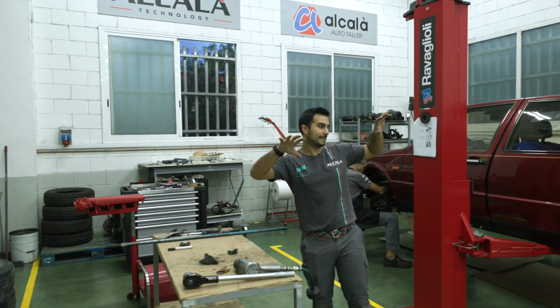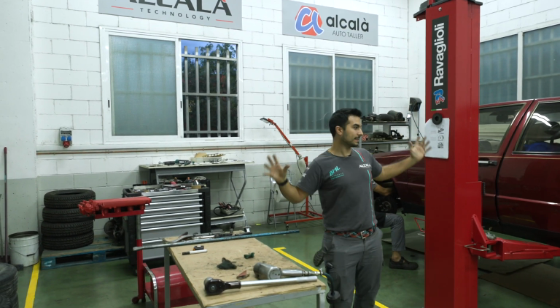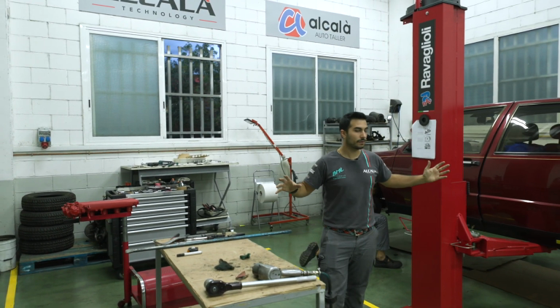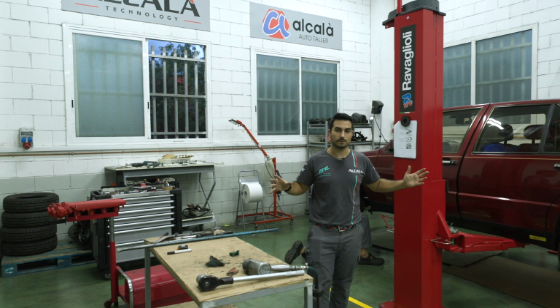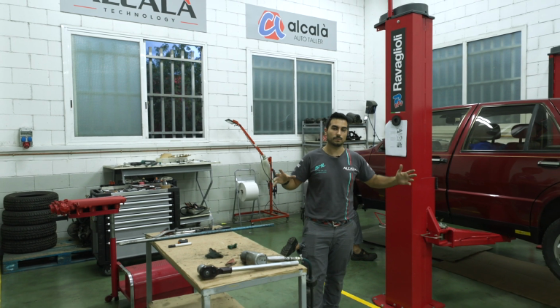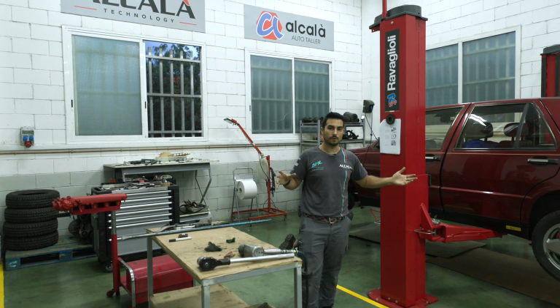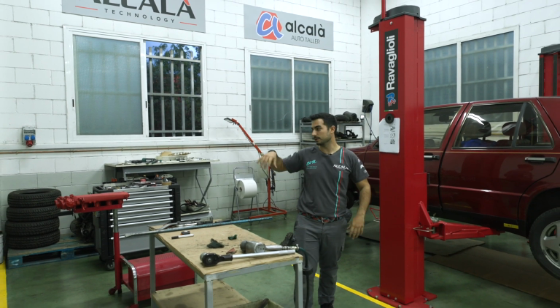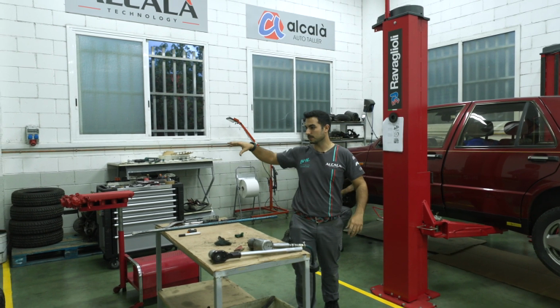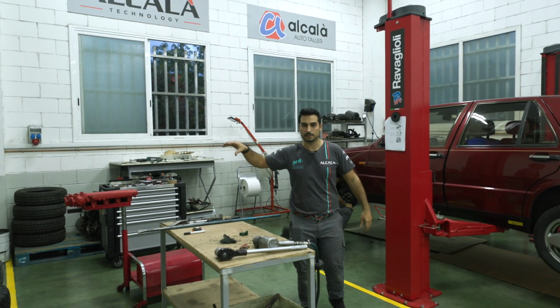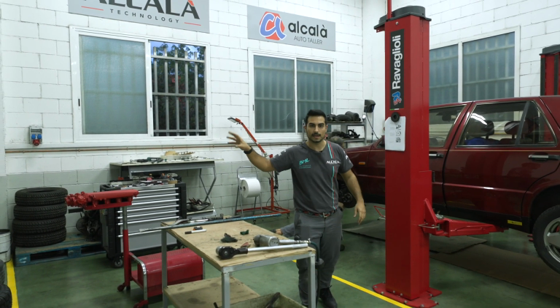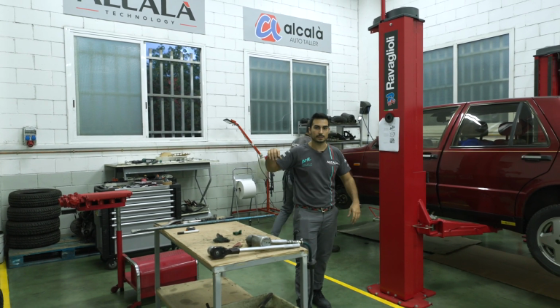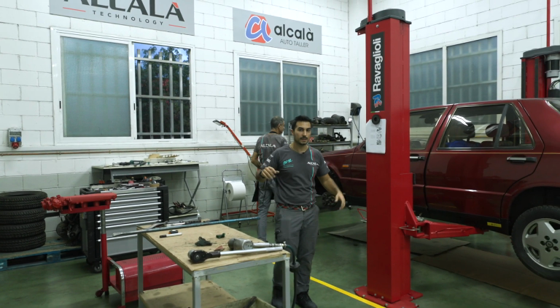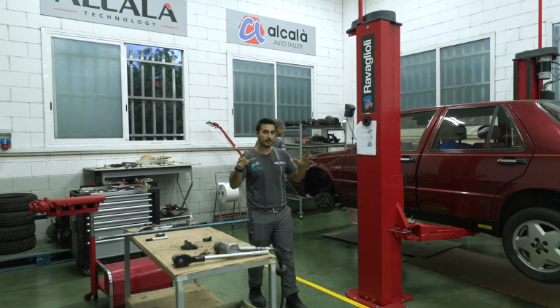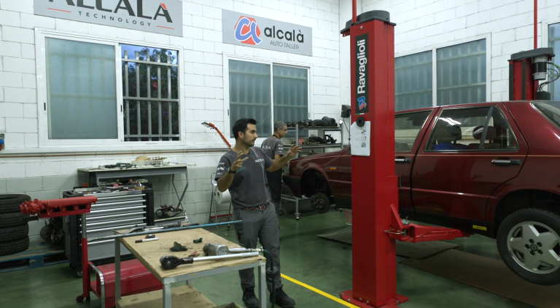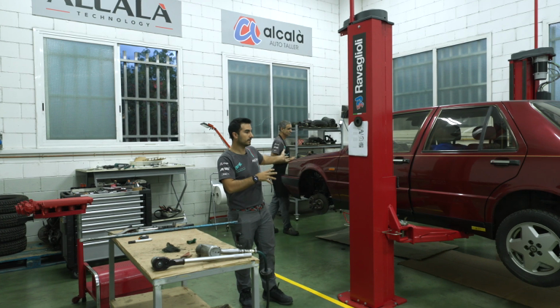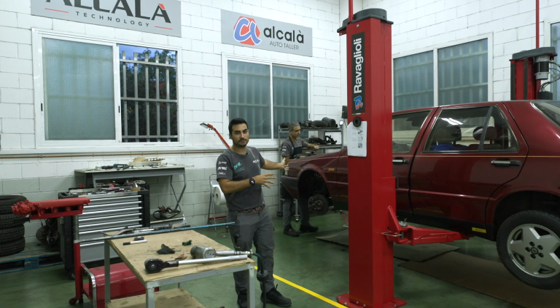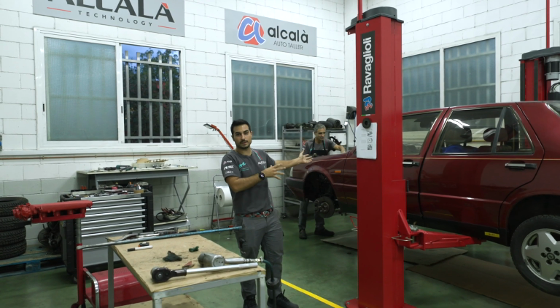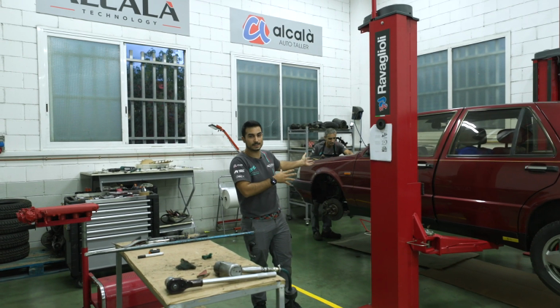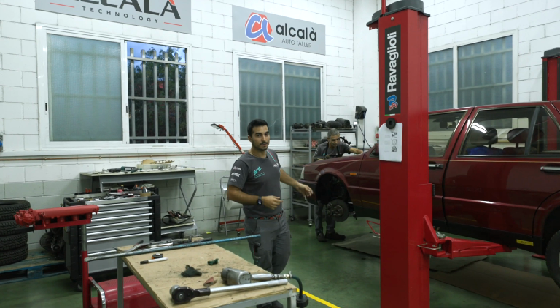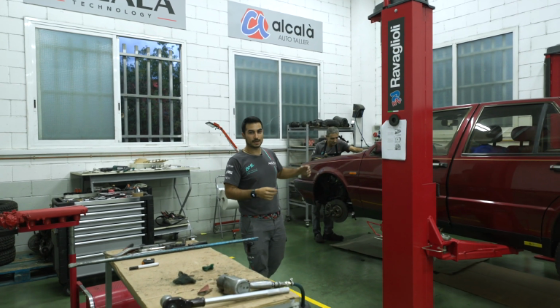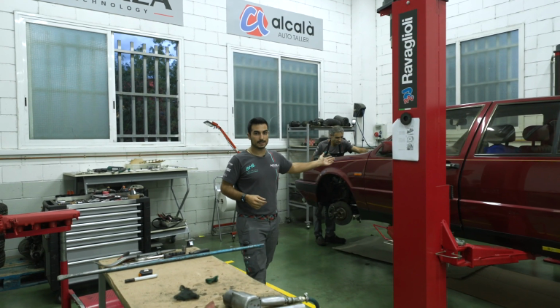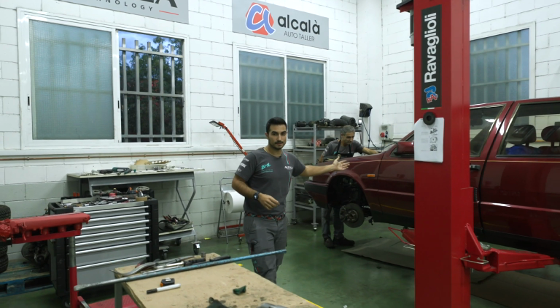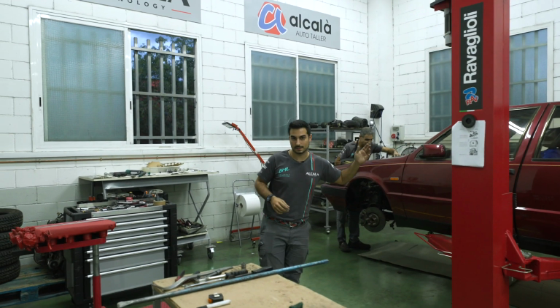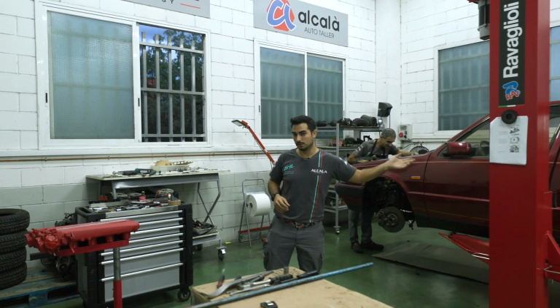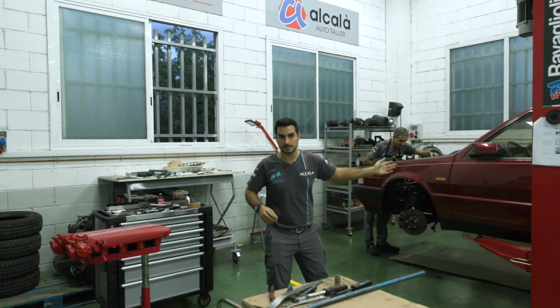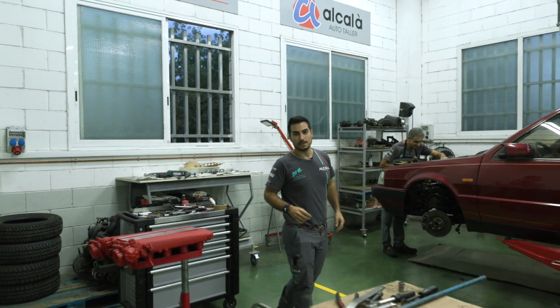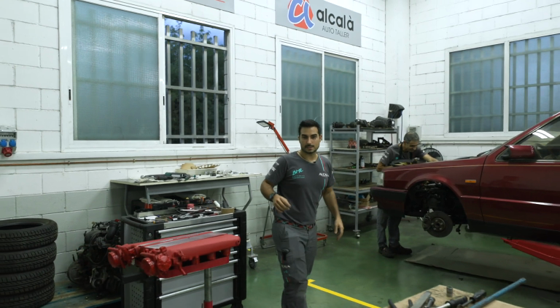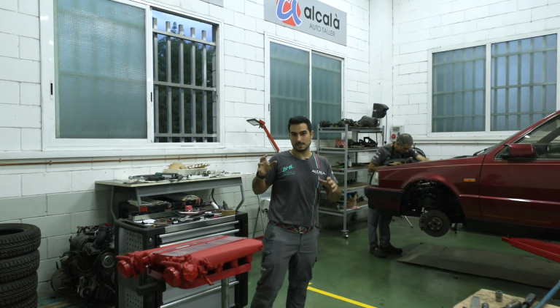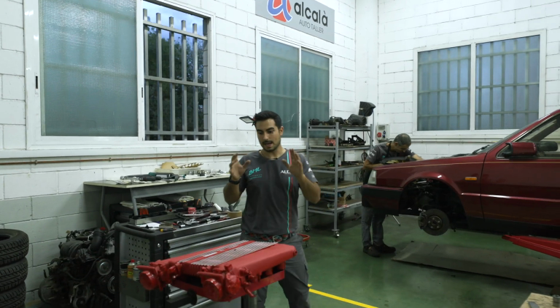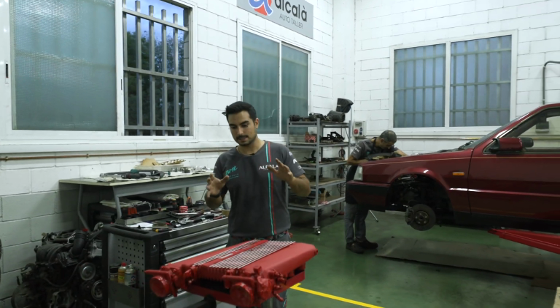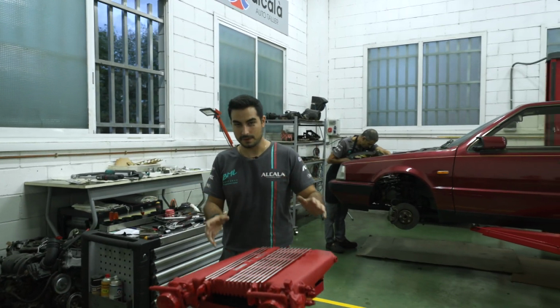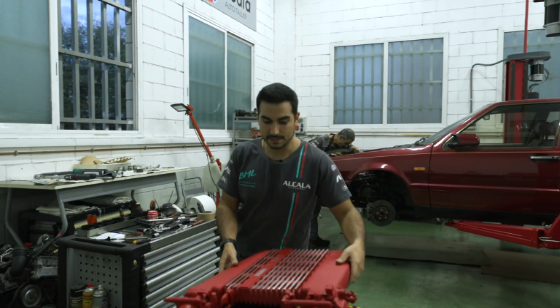This is another zone where we work — we currently do tires and general work here. Right now, for example, we have another classic: a Lancia Thema 32-valve, which actually has a Ferrari engine.